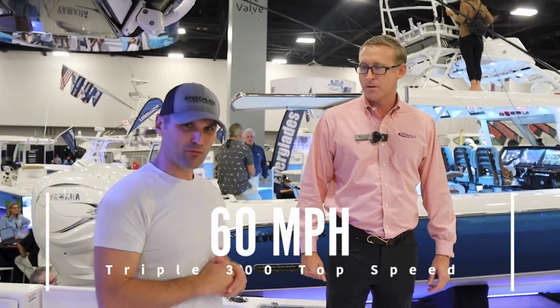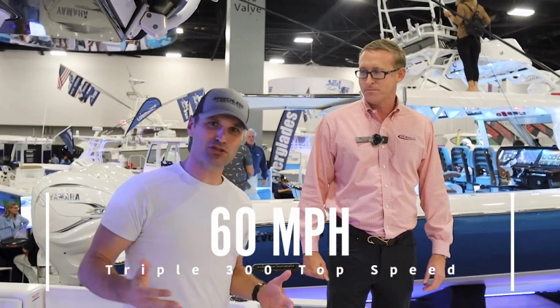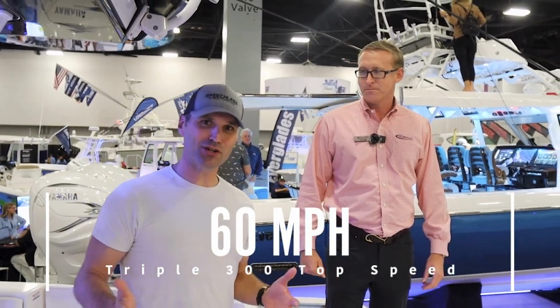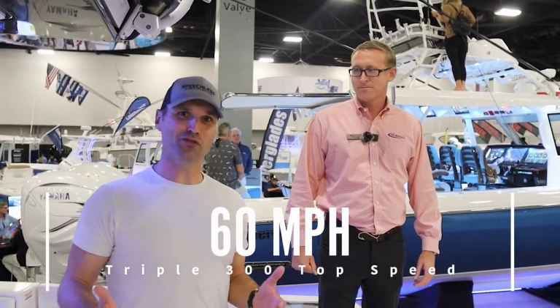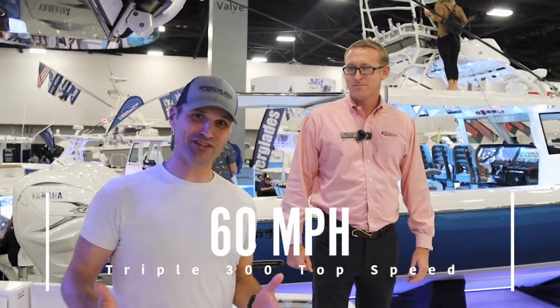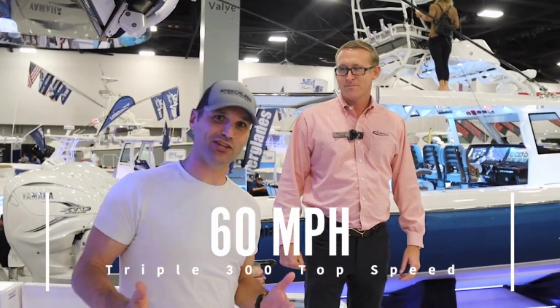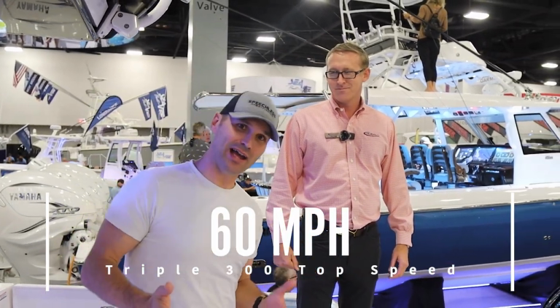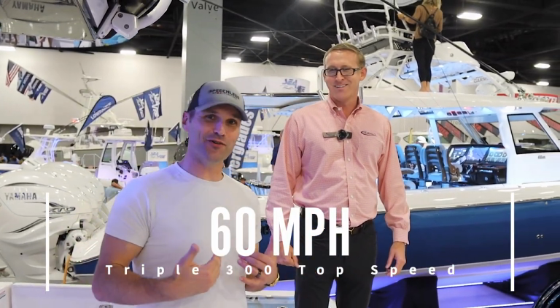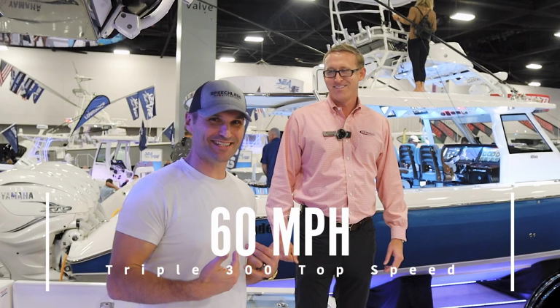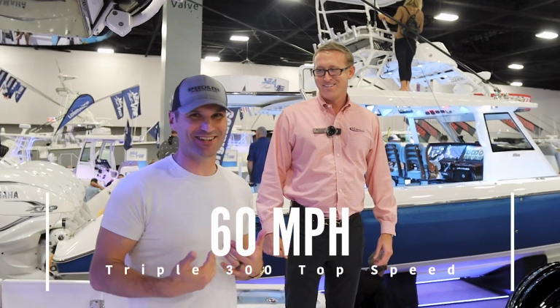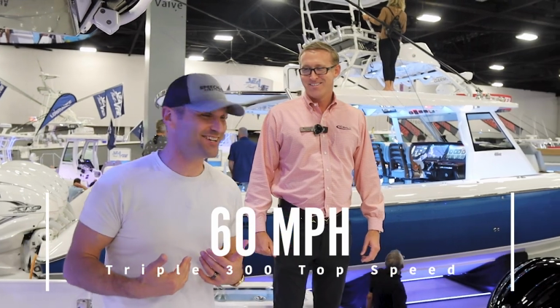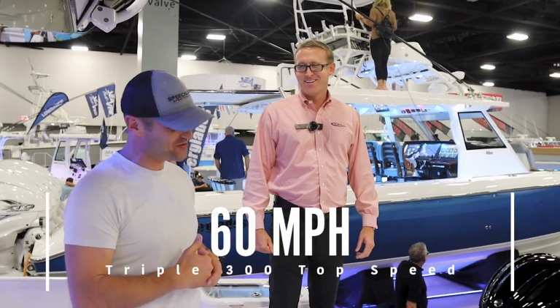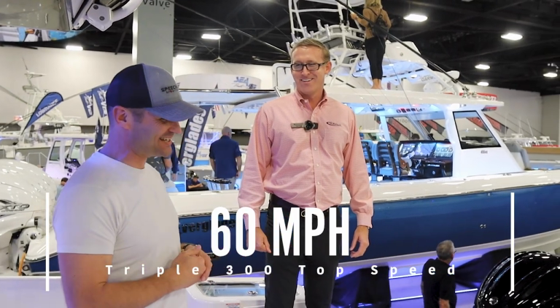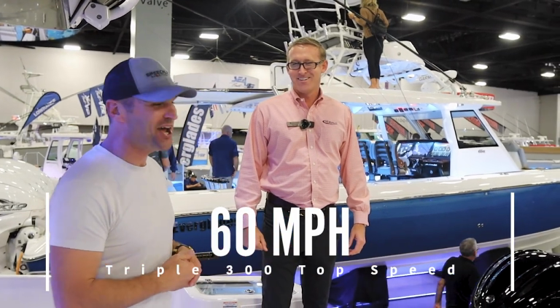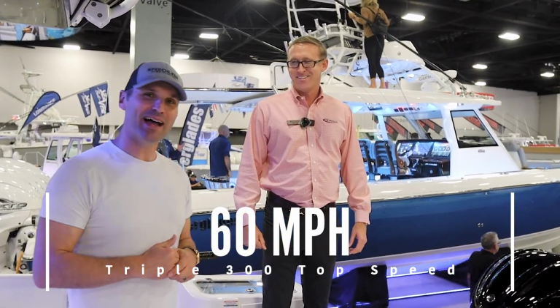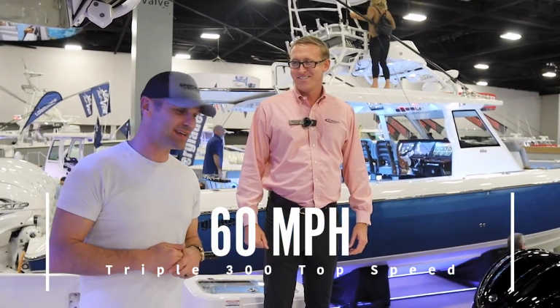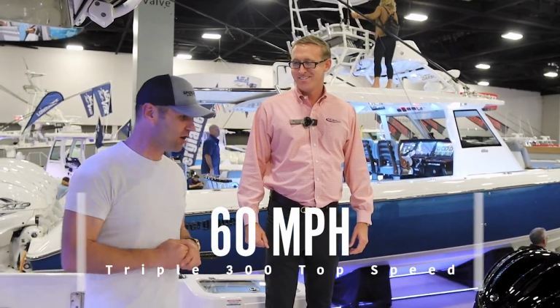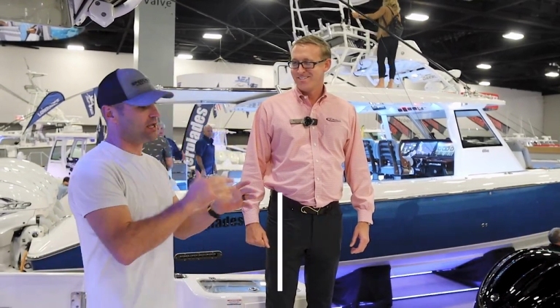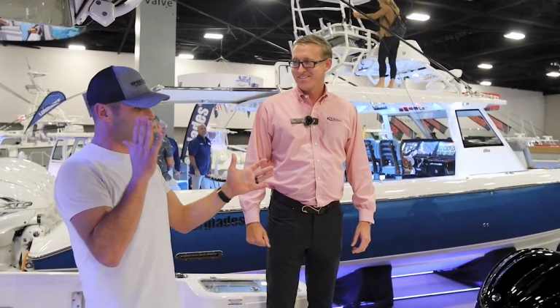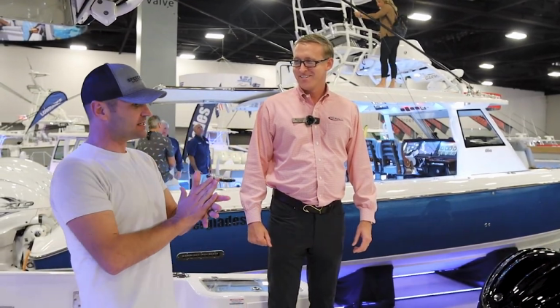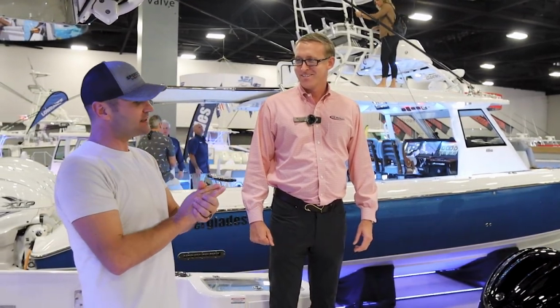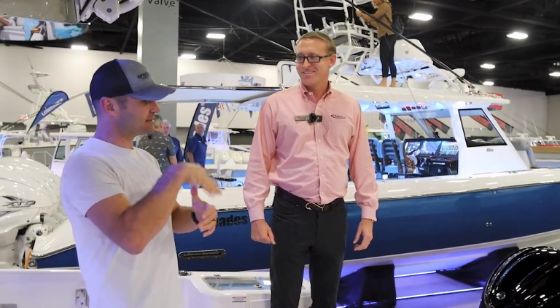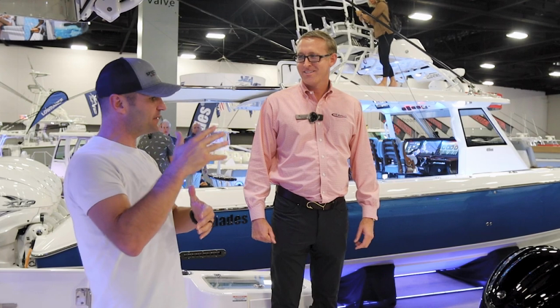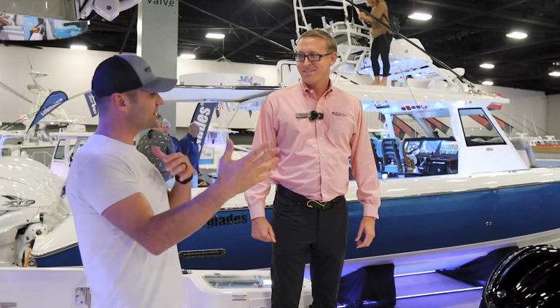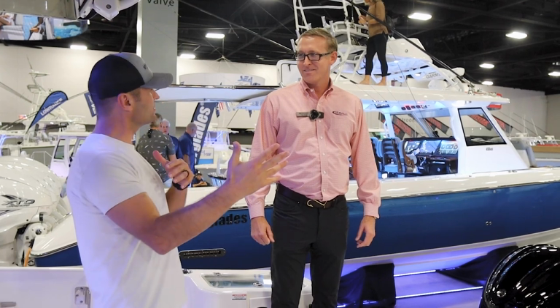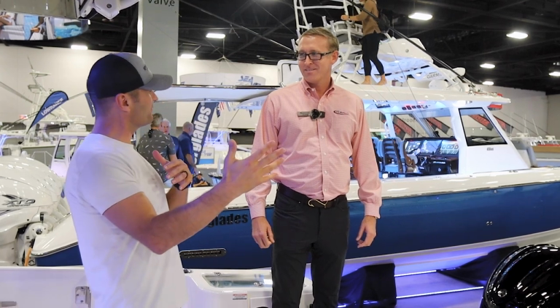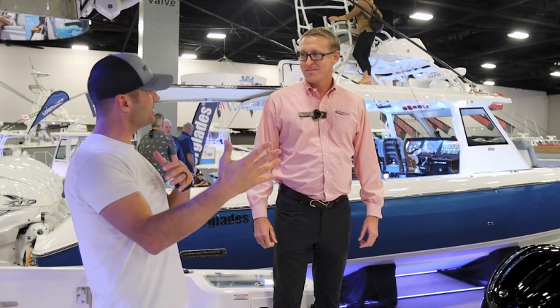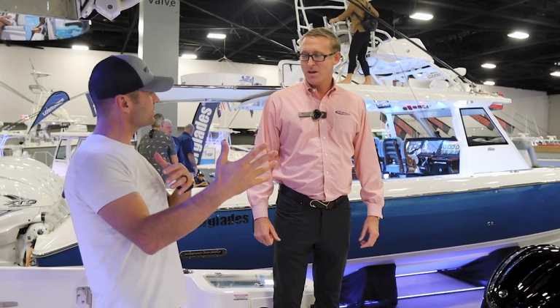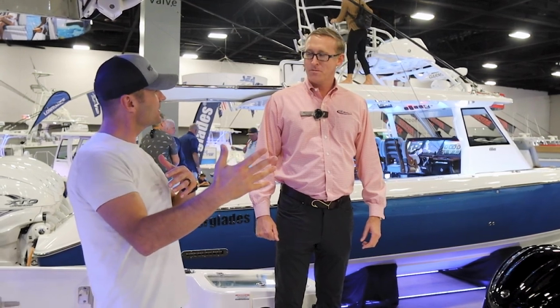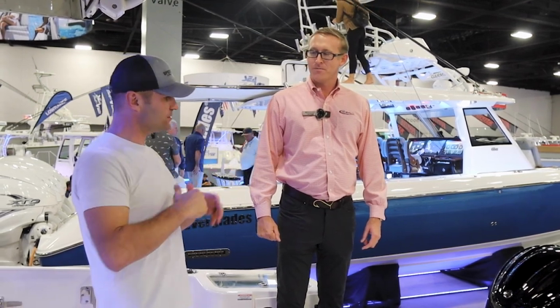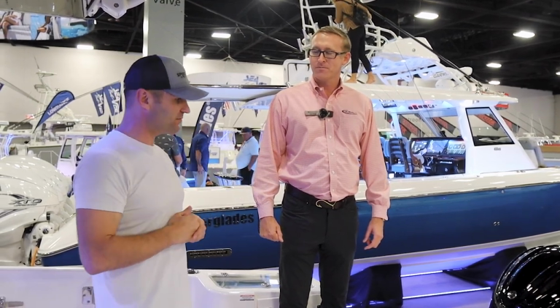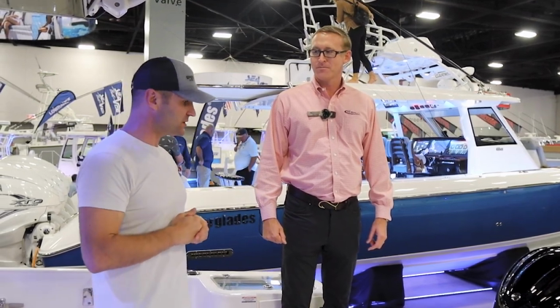In terms of average numbers, with the triple 300 Yamahas — which has been a very popular package for this boat — it tops off about 60 miles per hour, and cruise is around 40-ish.